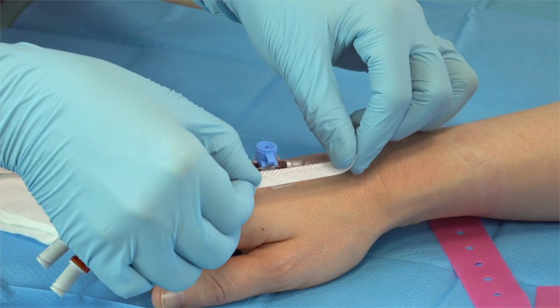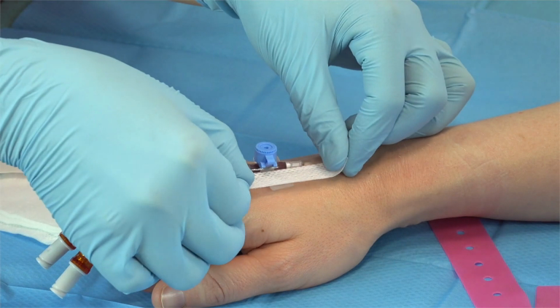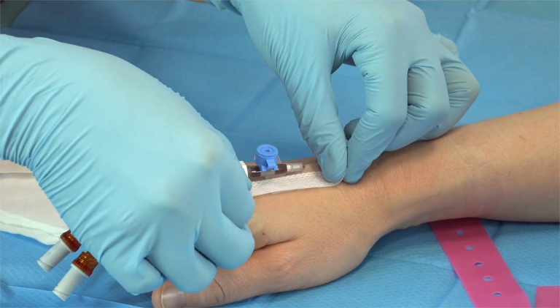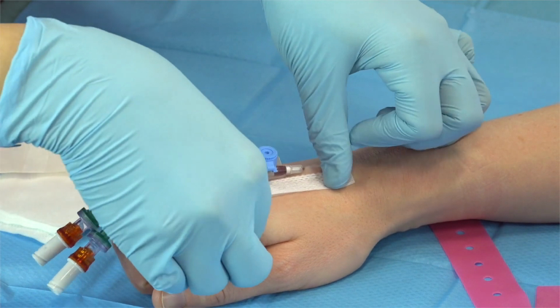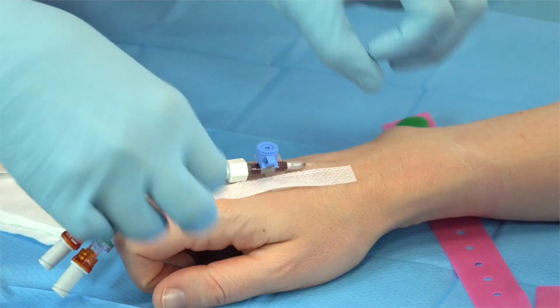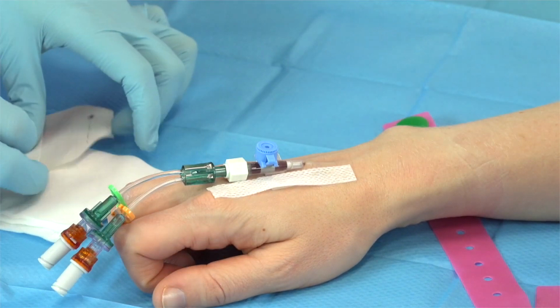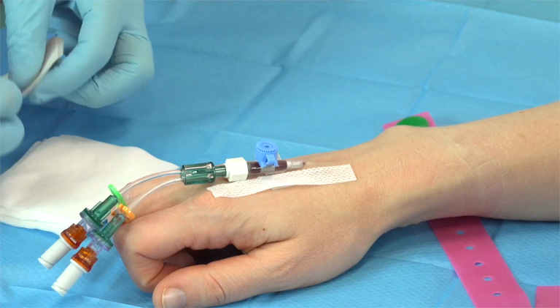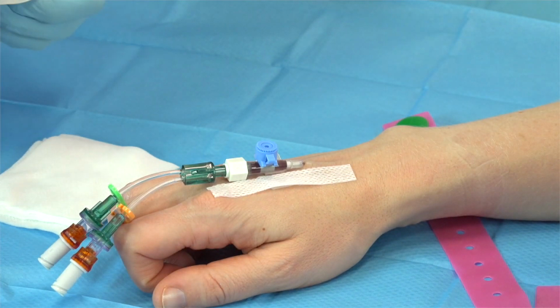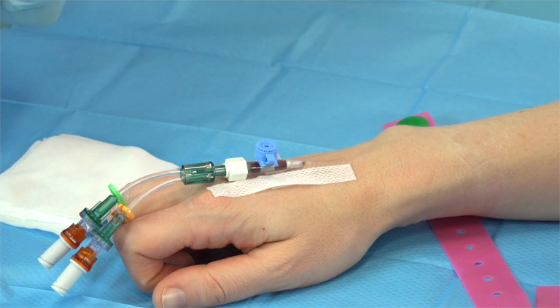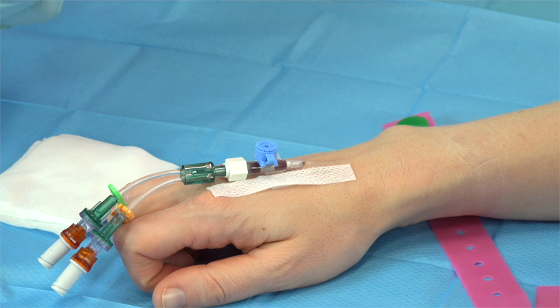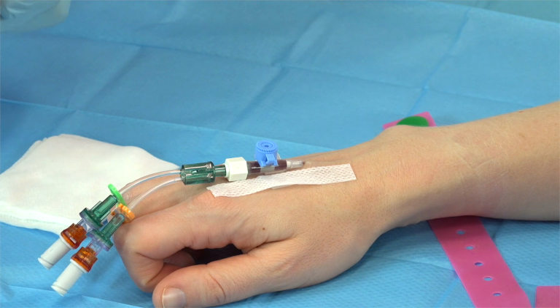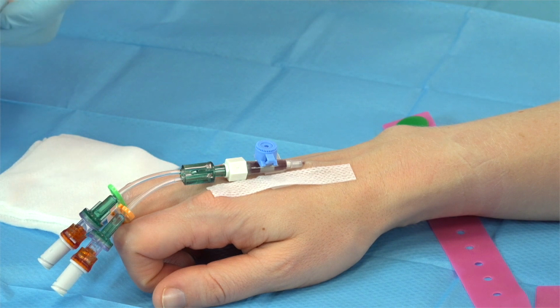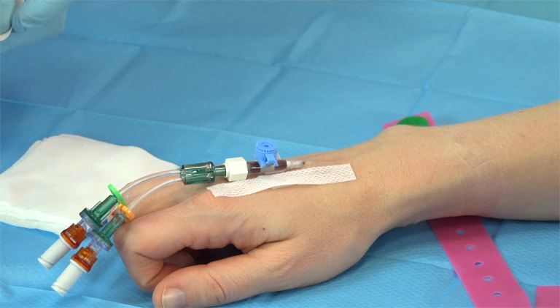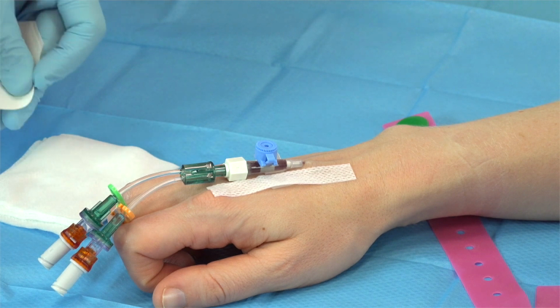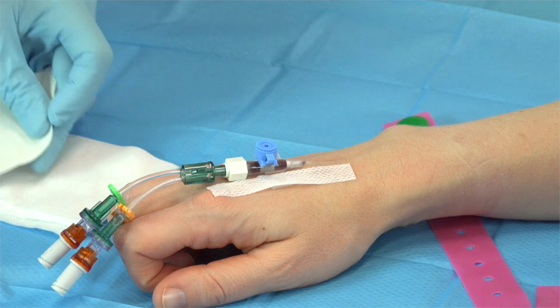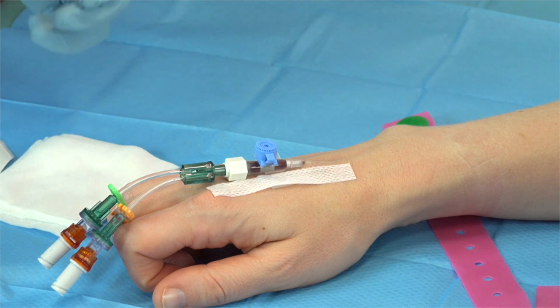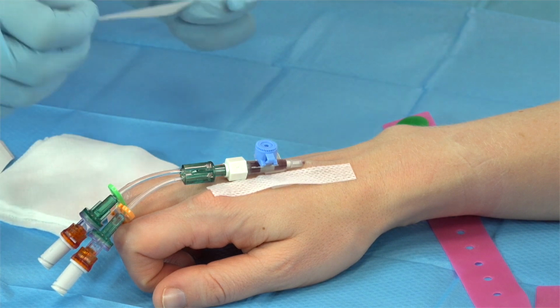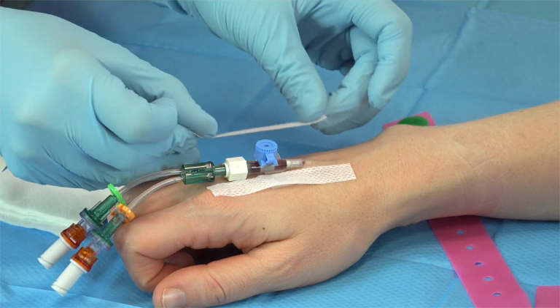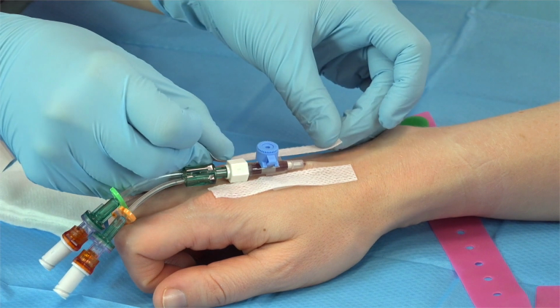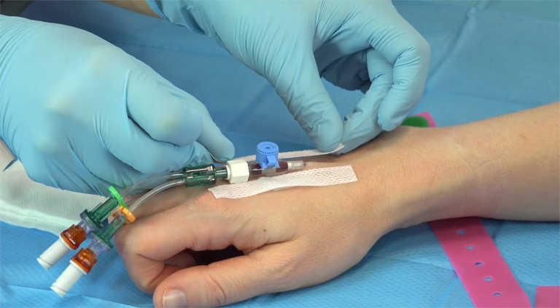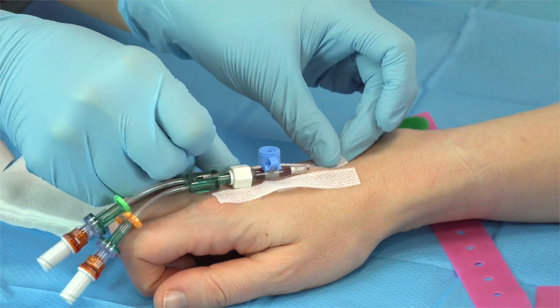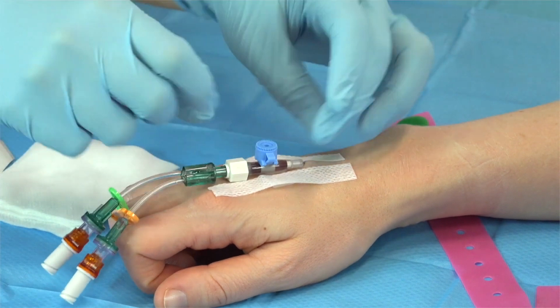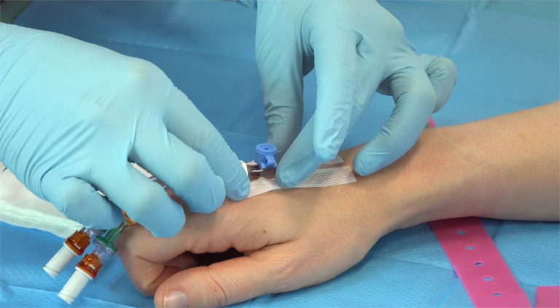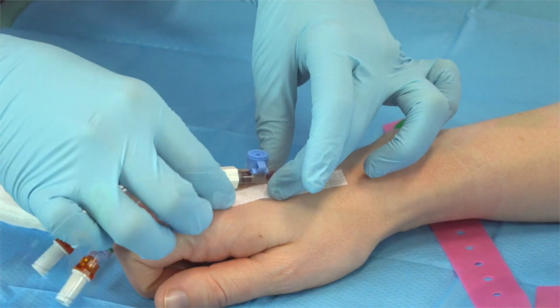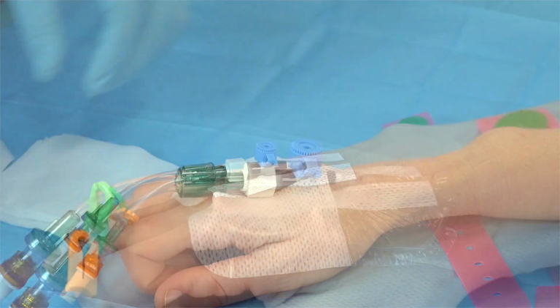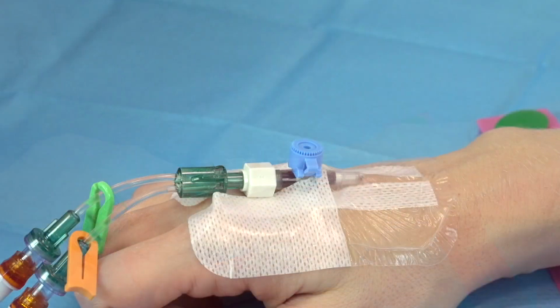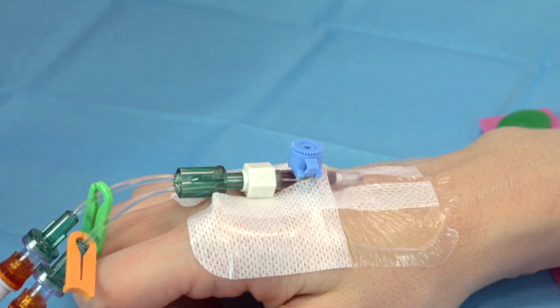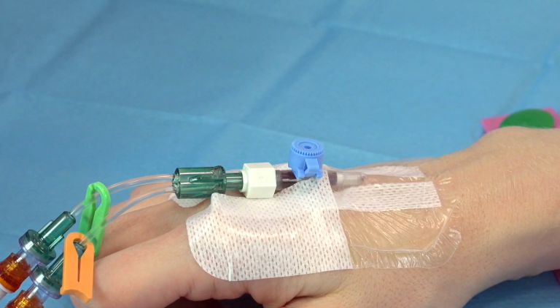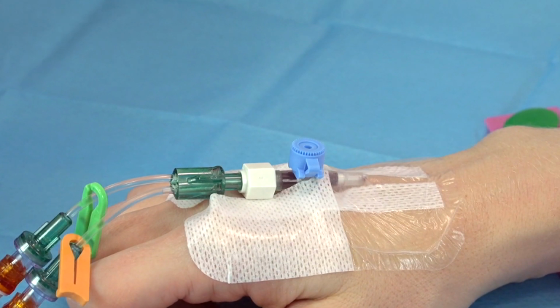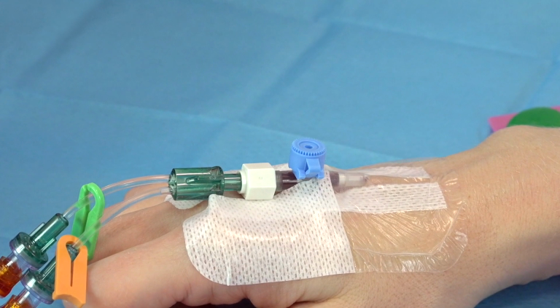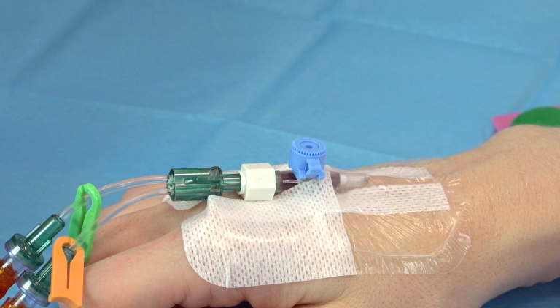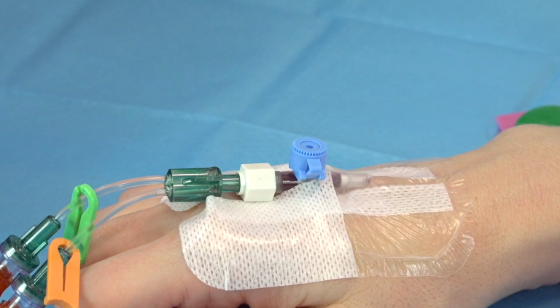After the cannula has been inserted, the wings and the hub rest upon the surface of the skin. And after being secured with adhesive dressings, they provide a means of accessing the cannula.